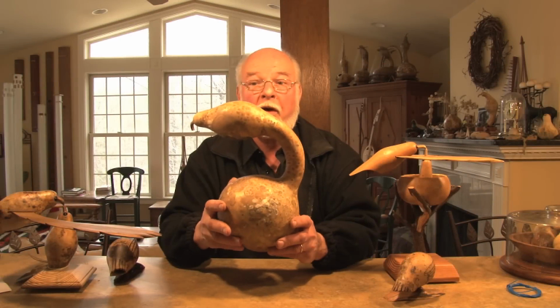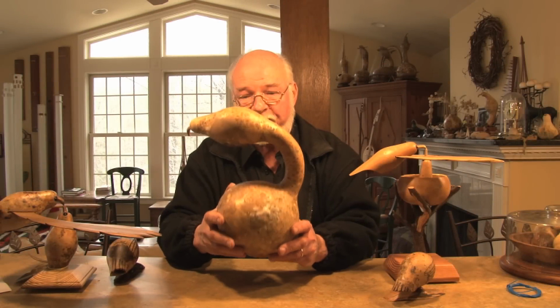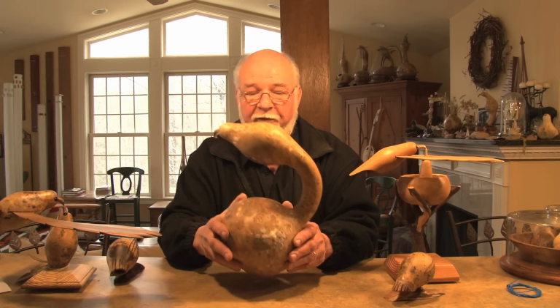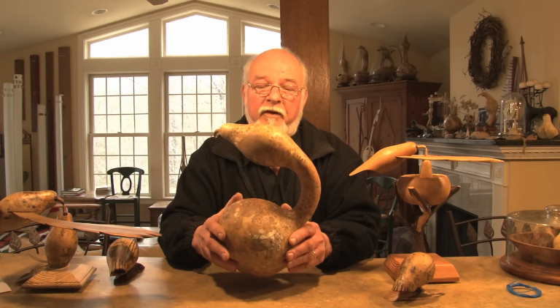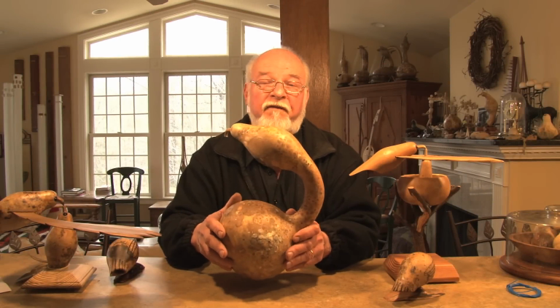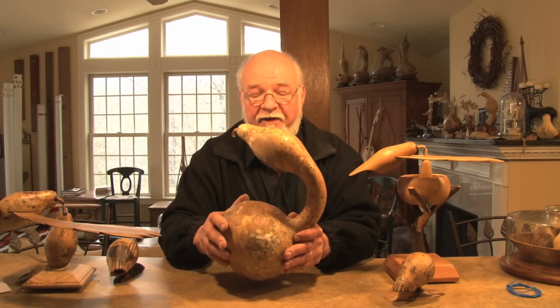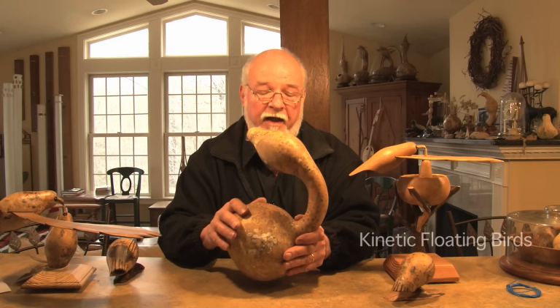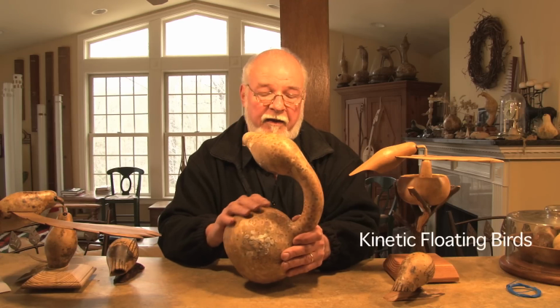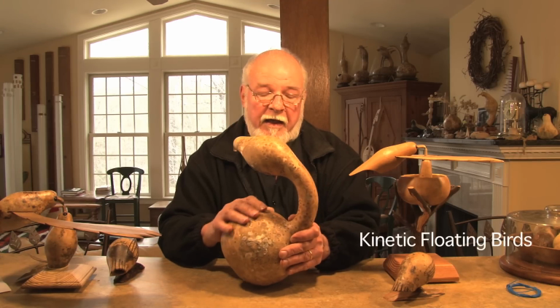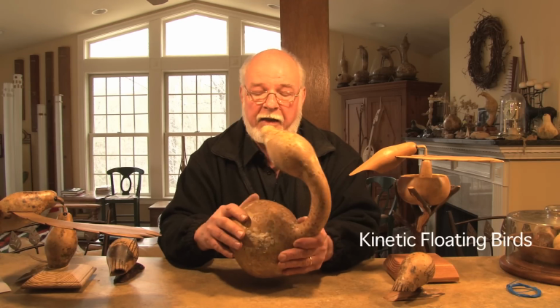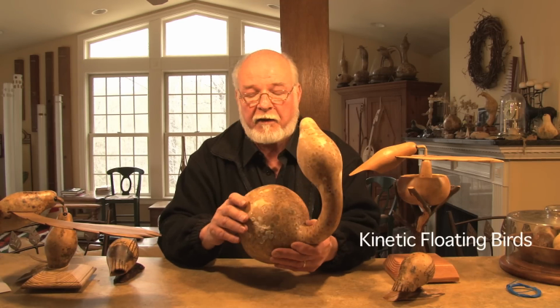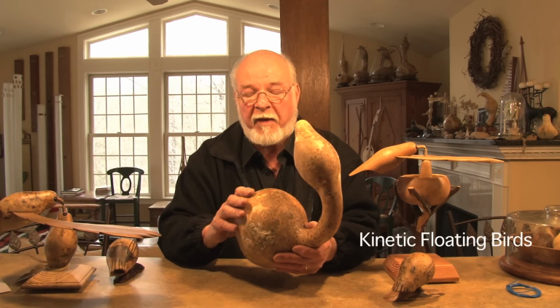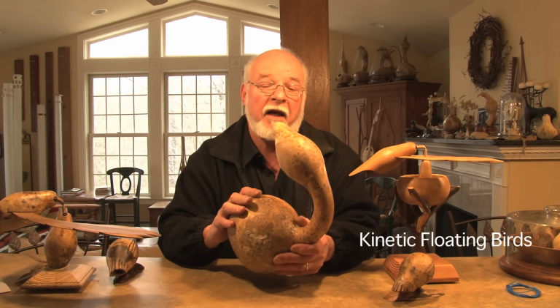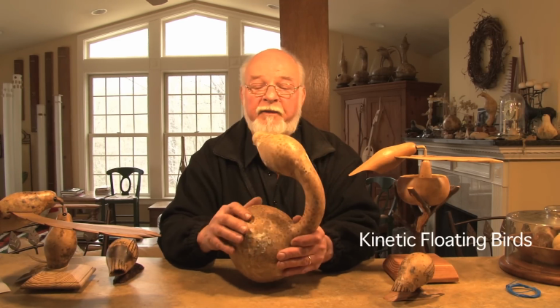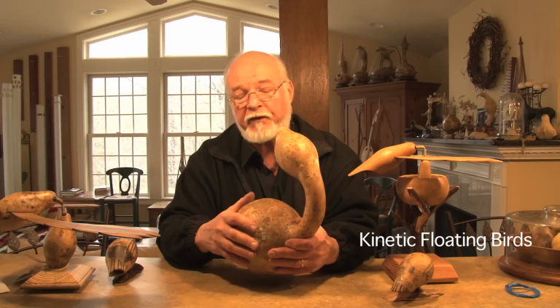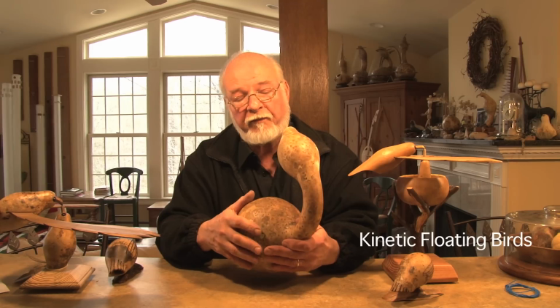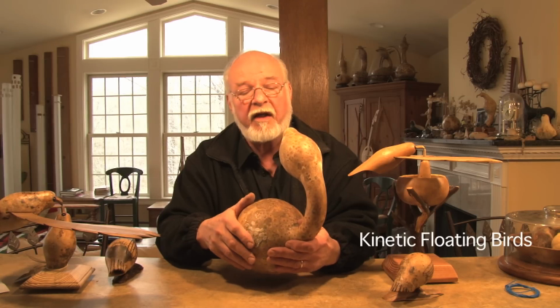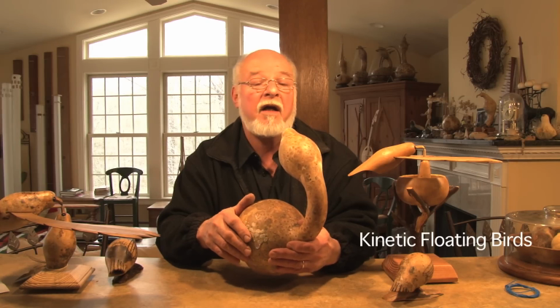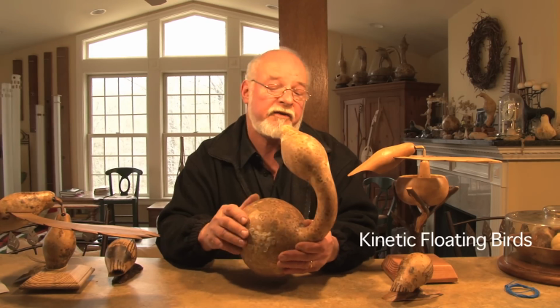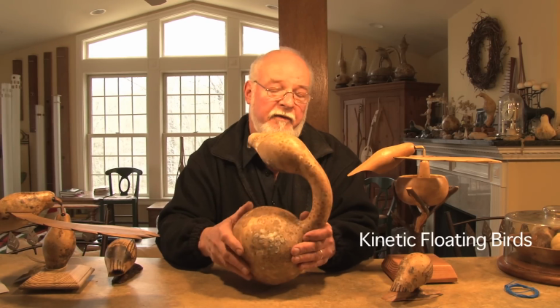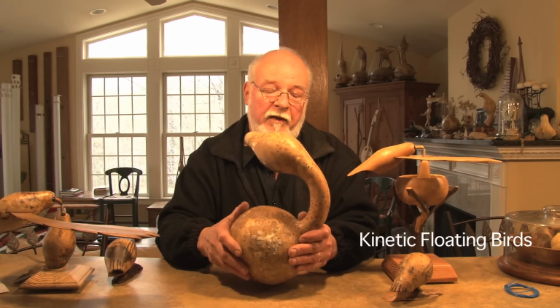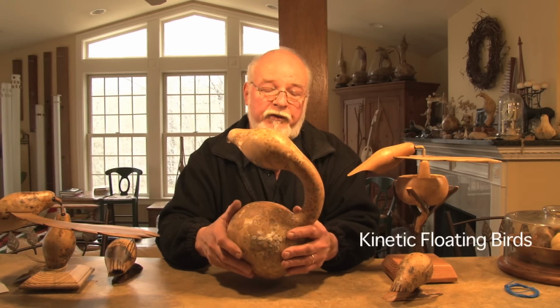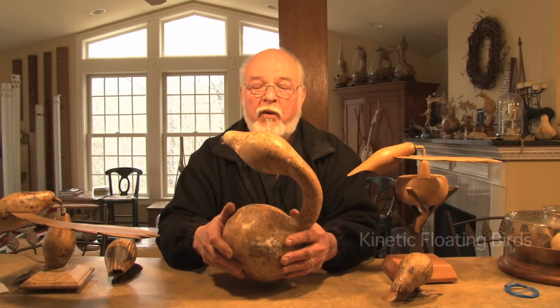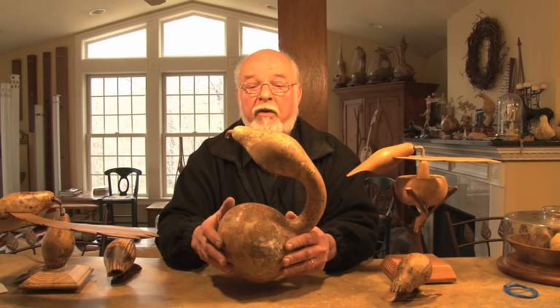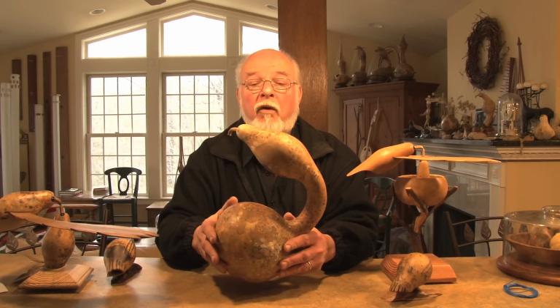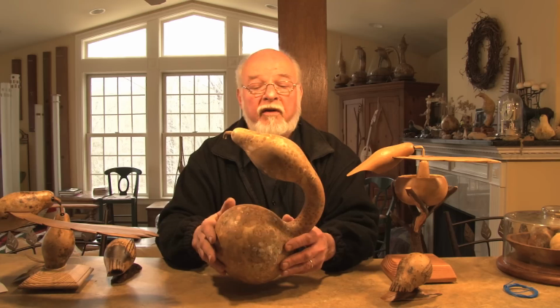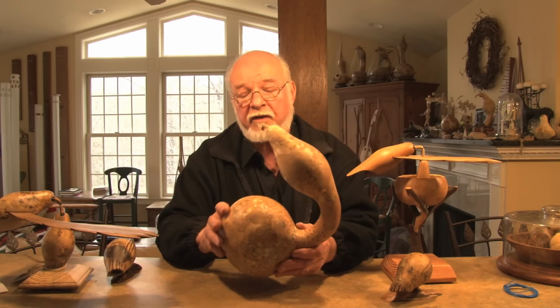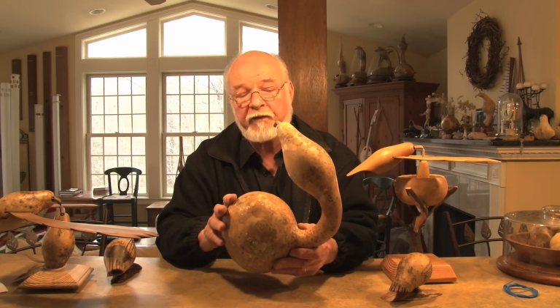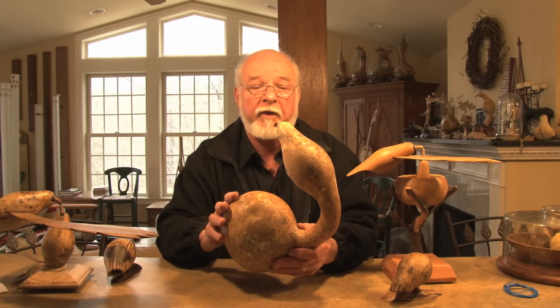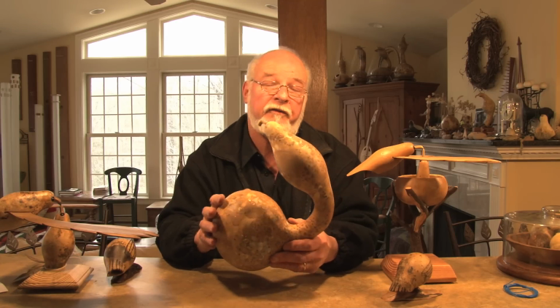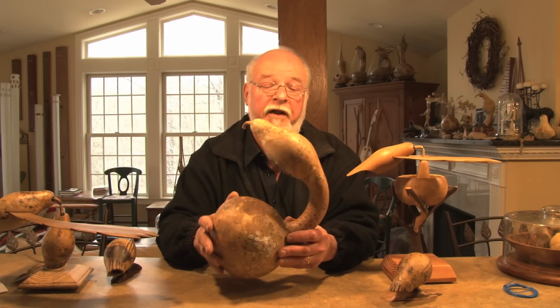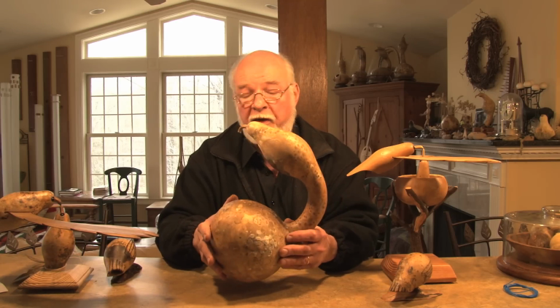Gourds. They're just fascinating. Mankind has been using them for eons — for drinking water, for holding things, for decoration, for making drums.